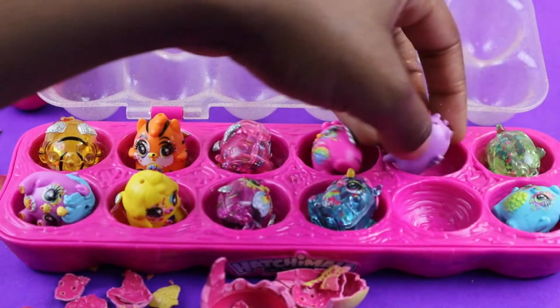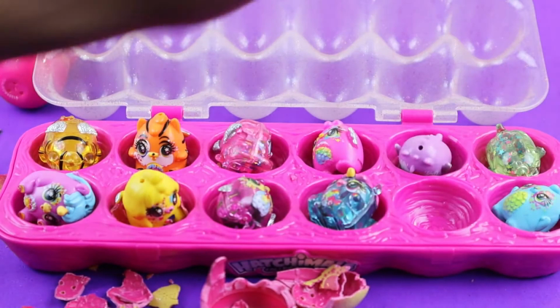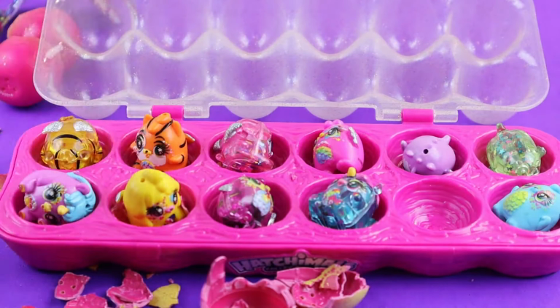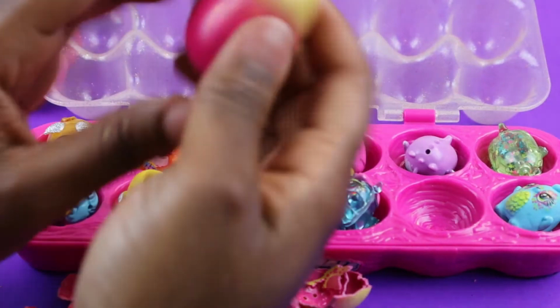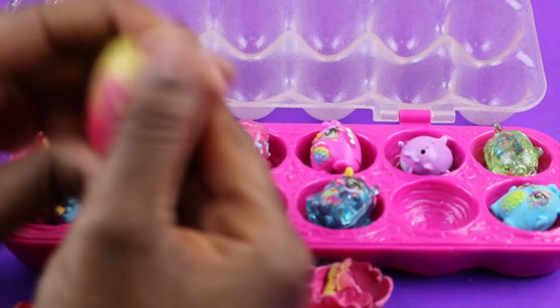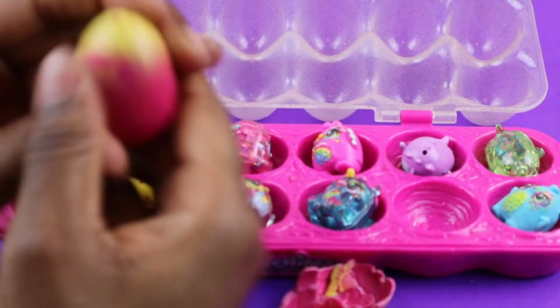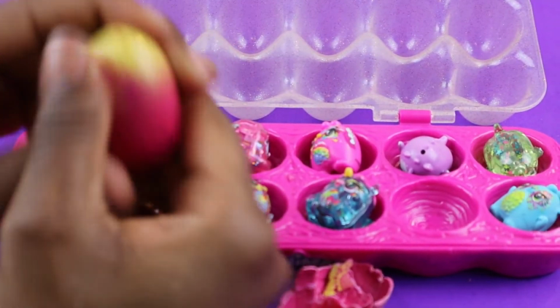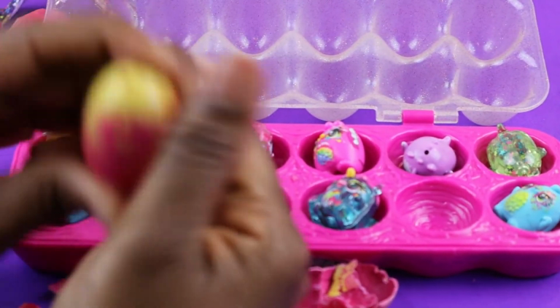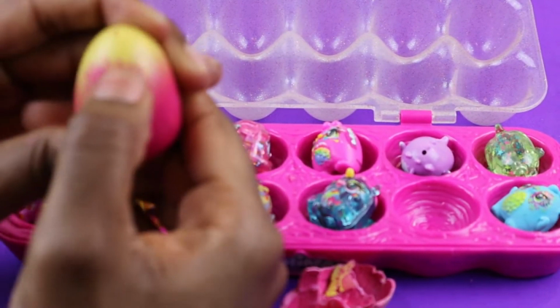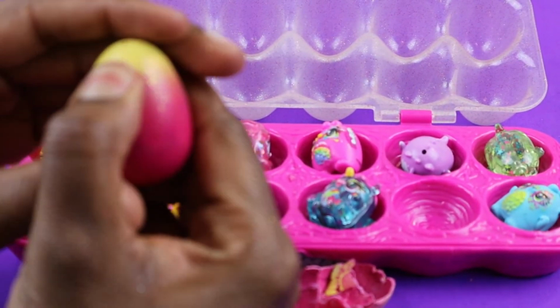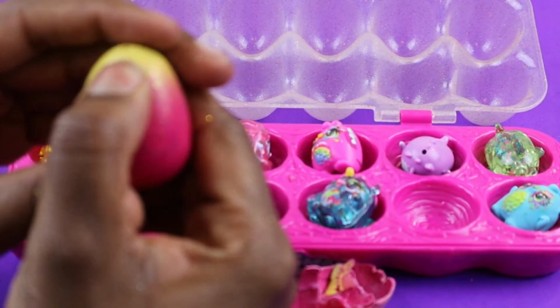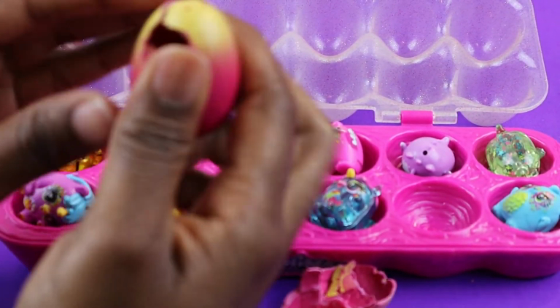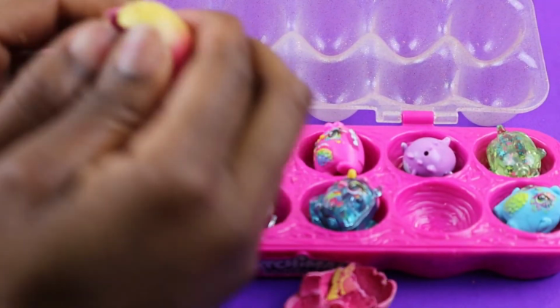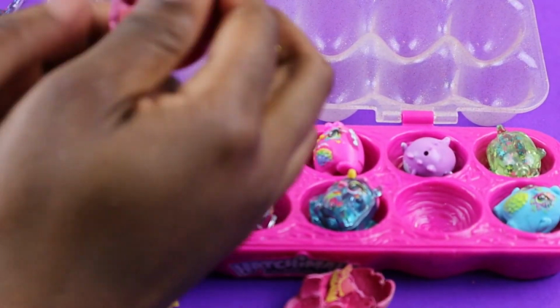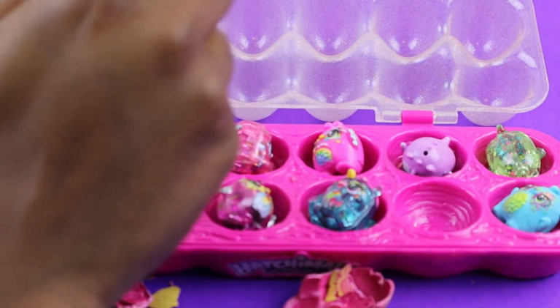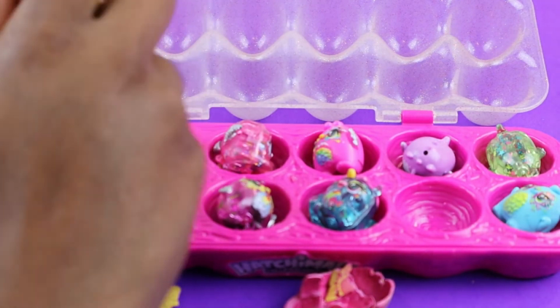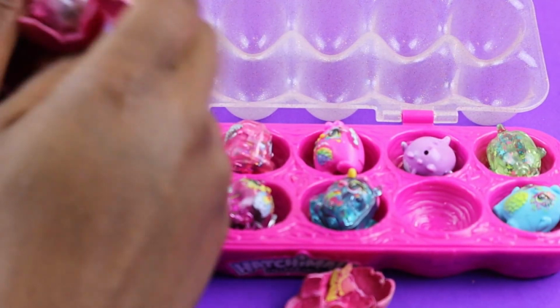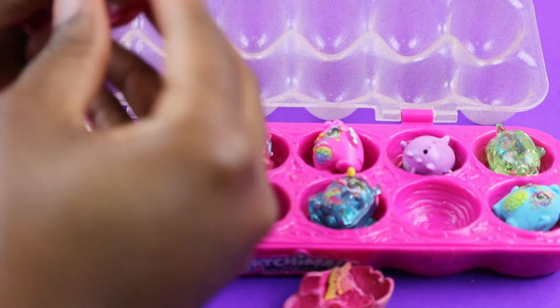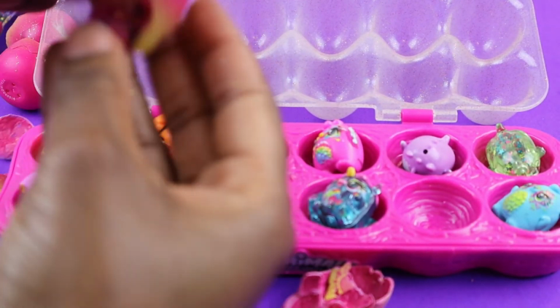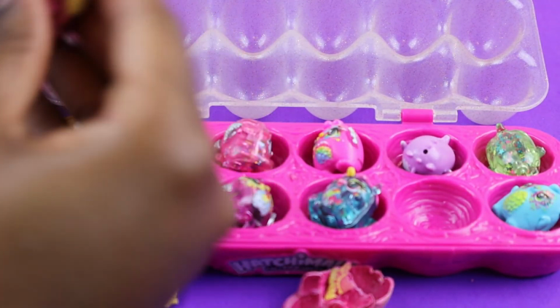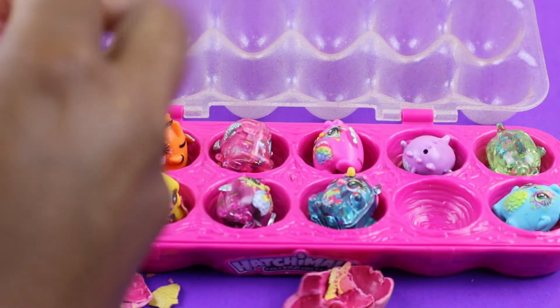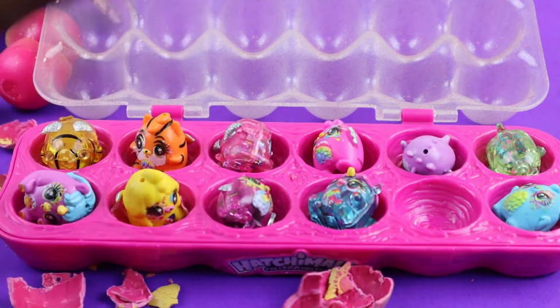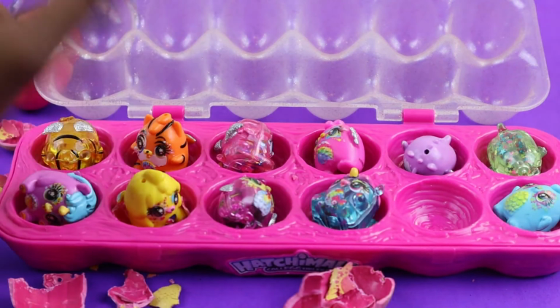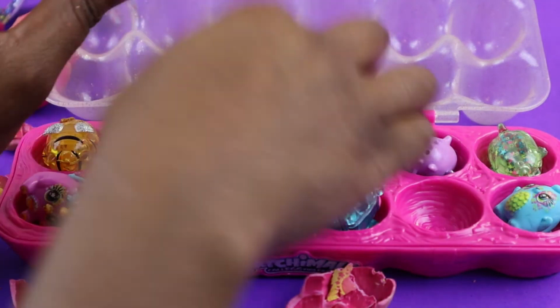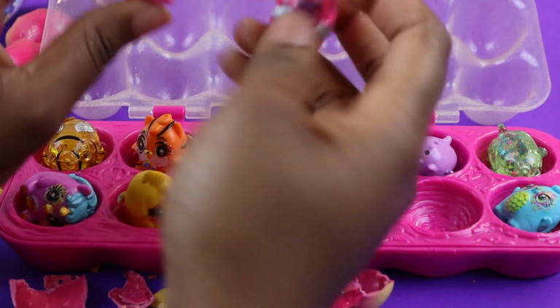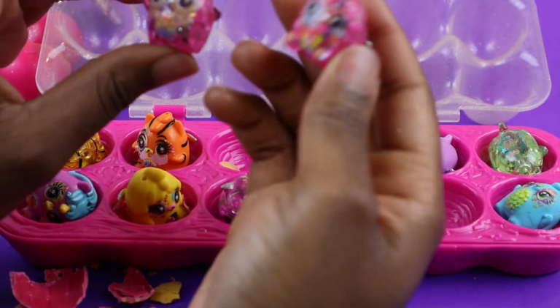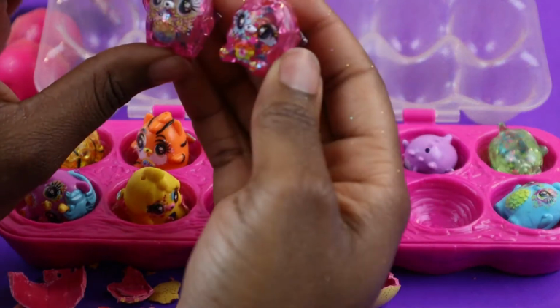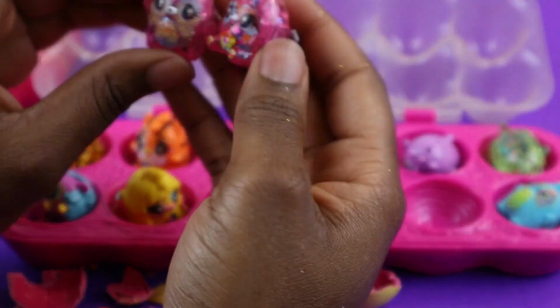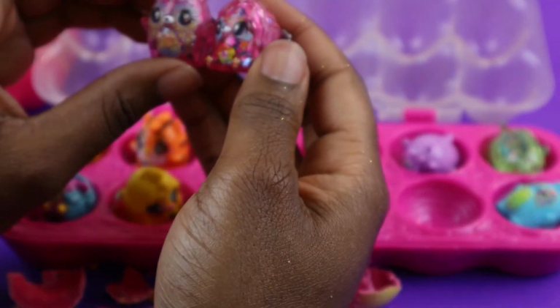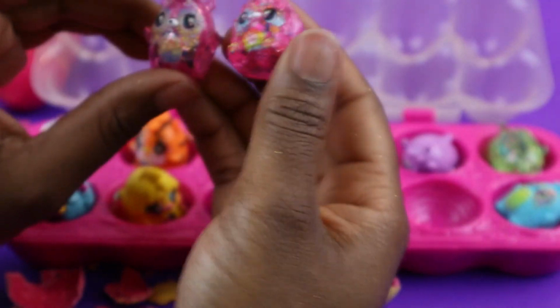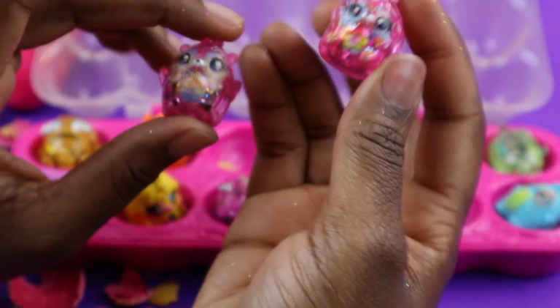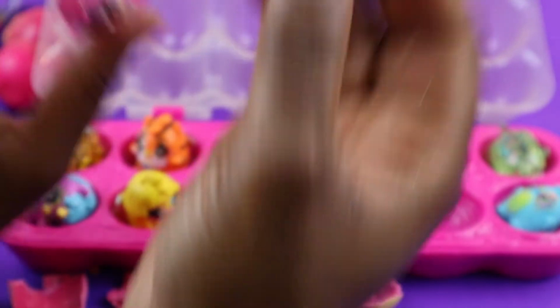Last but not least. There we go, almost done. And we have a pink sparkly! So we have two pink sparklies, and they're almost the same, but they're not the same.